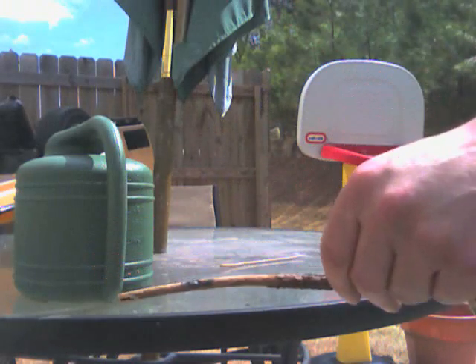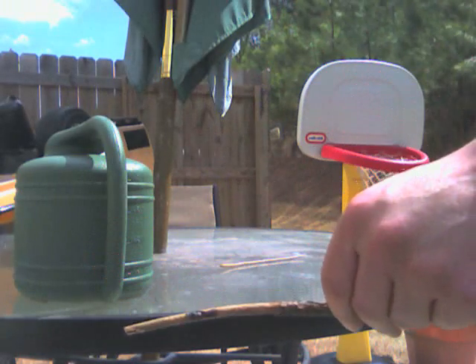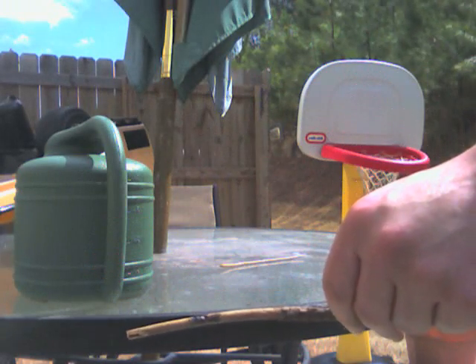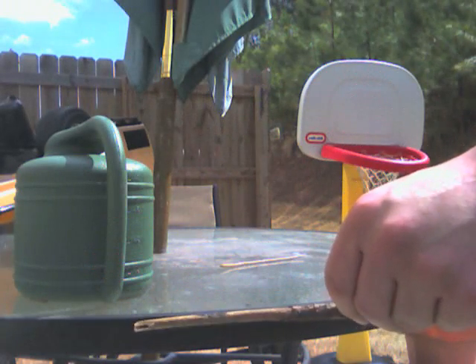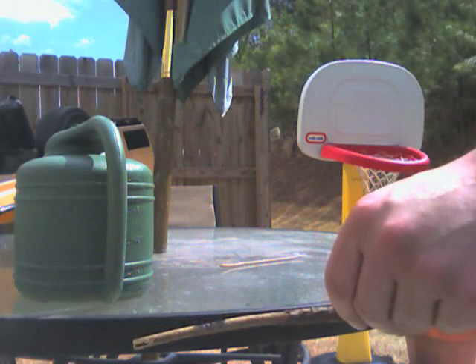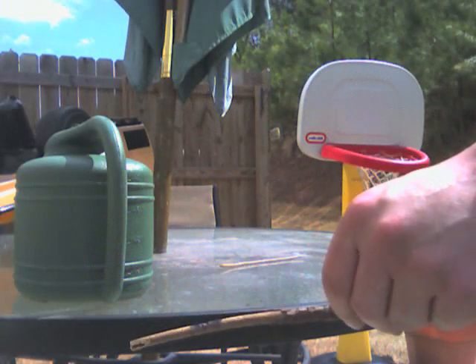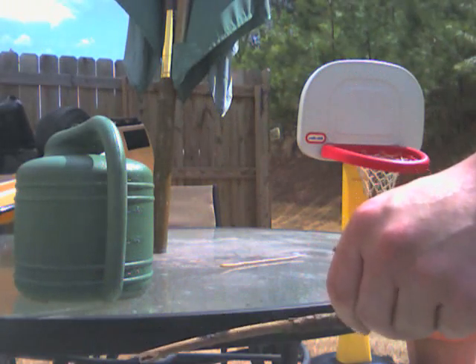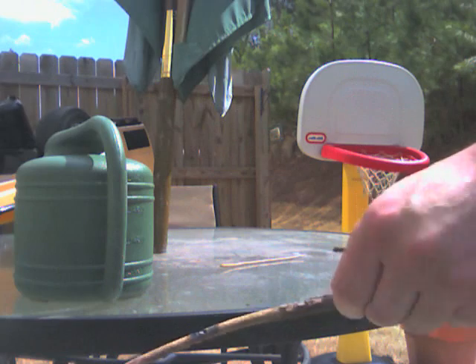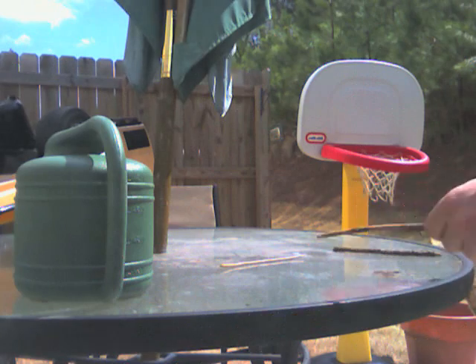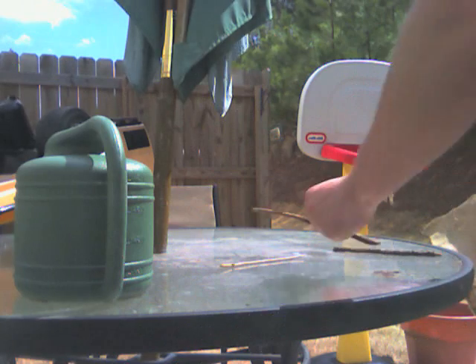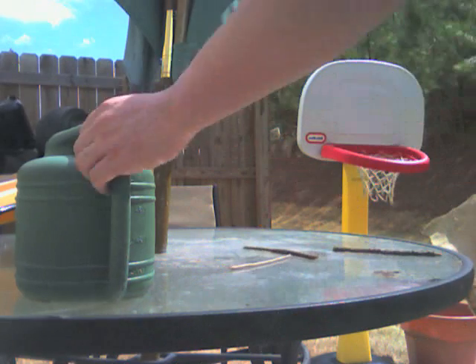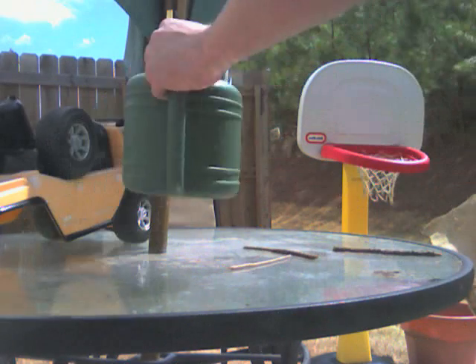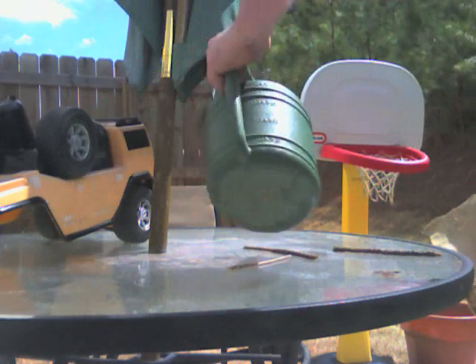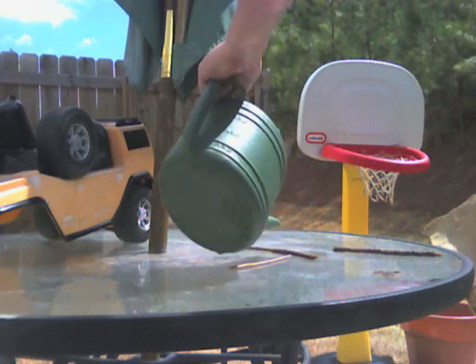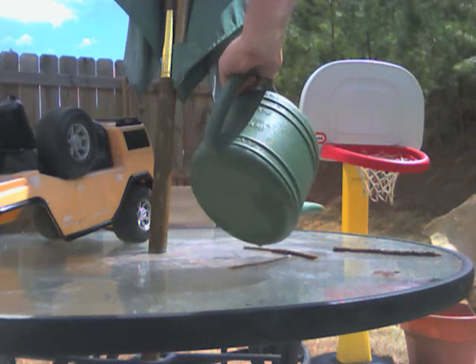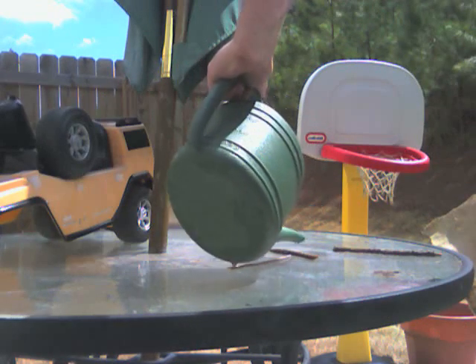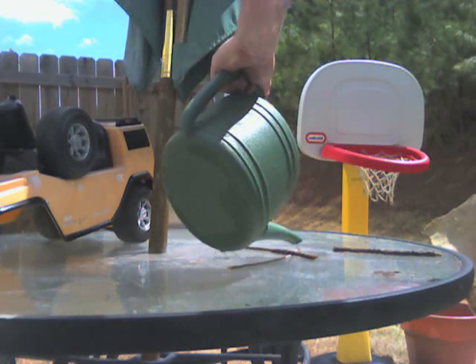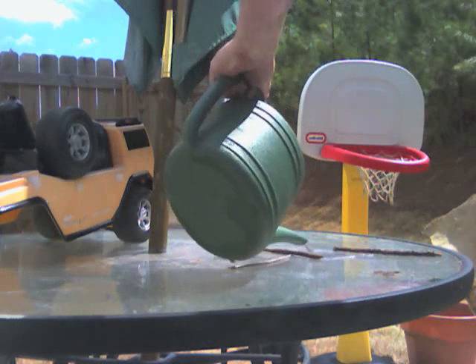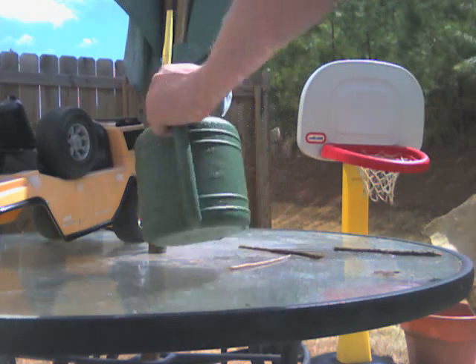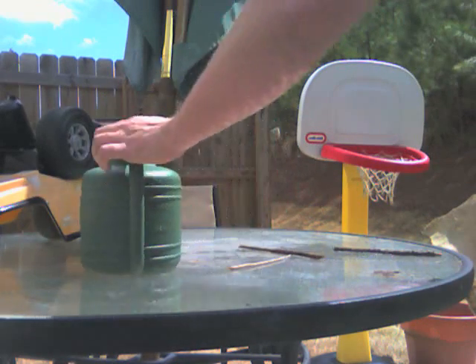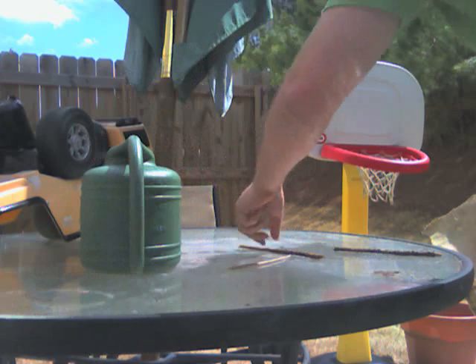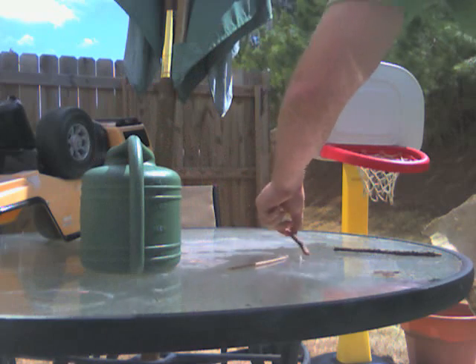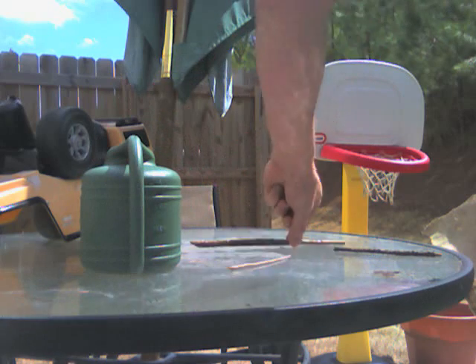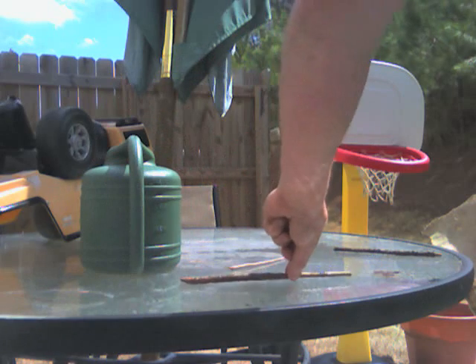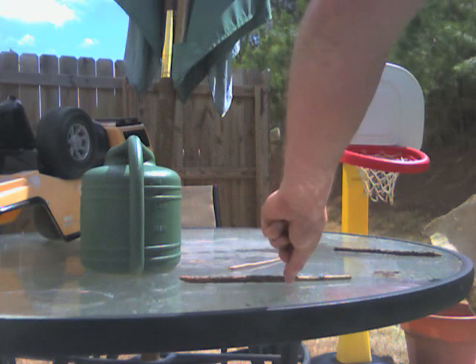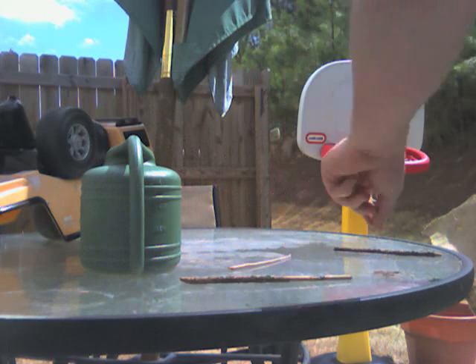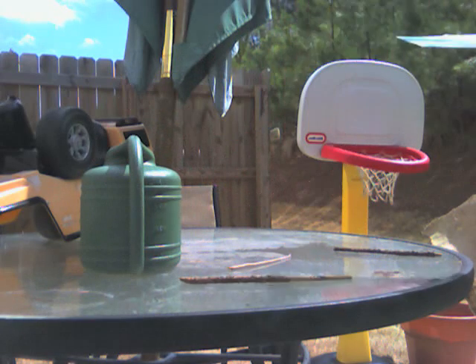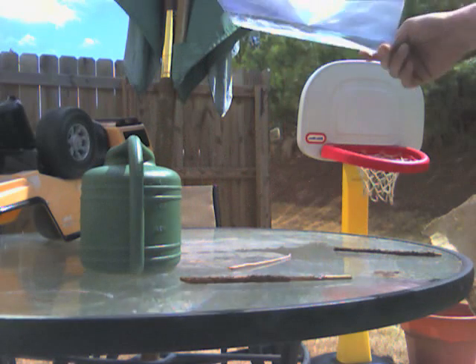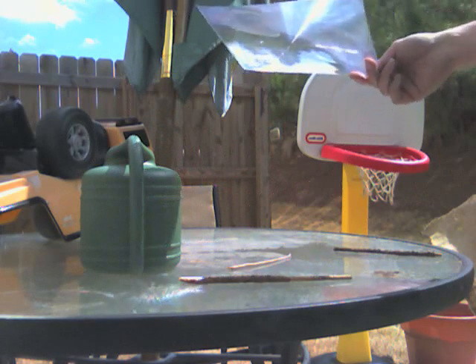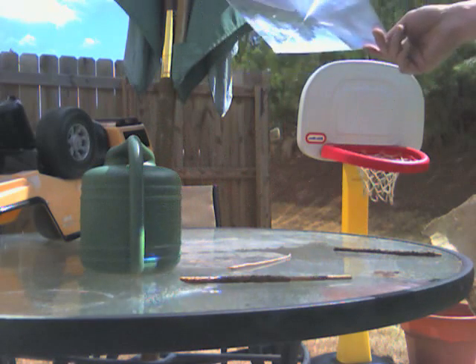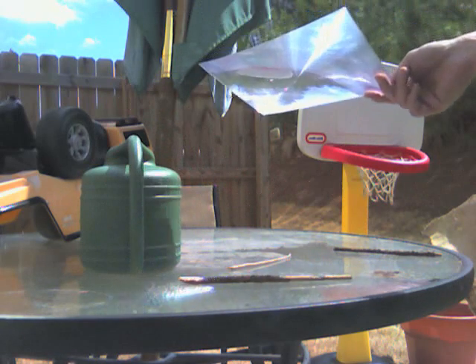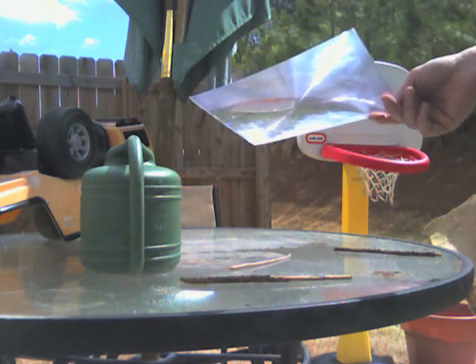You can tell the heat being generated by that is pretty neat. Now let's go ahead and, on a different spot, douse it with water. So now that's been soaked with water — let's see how long that'll take.